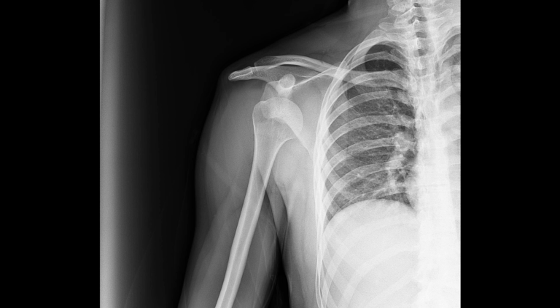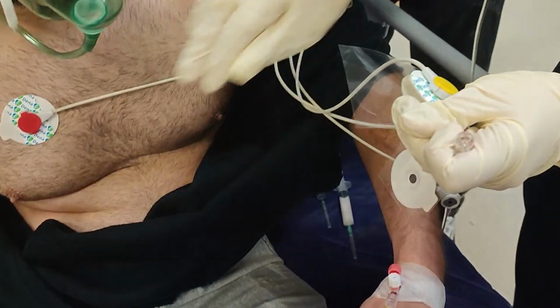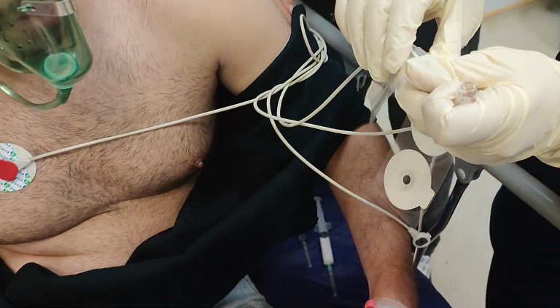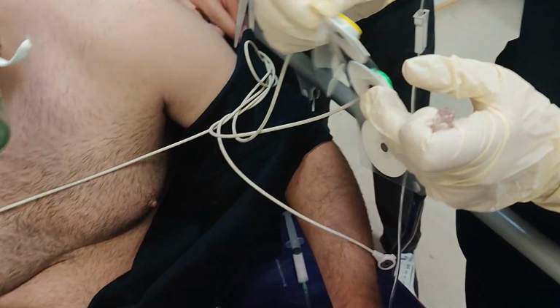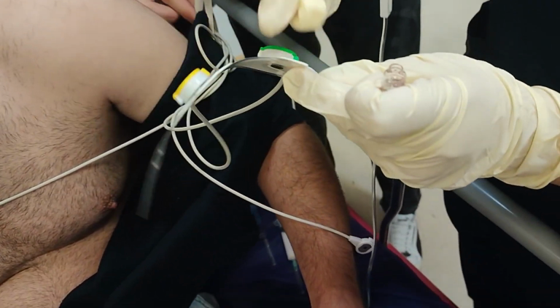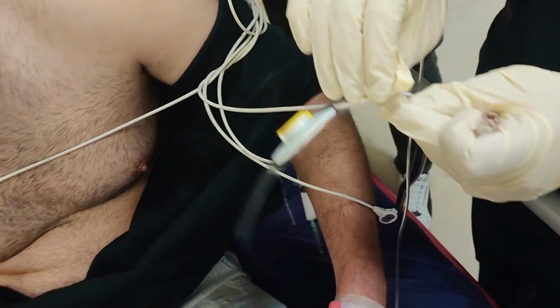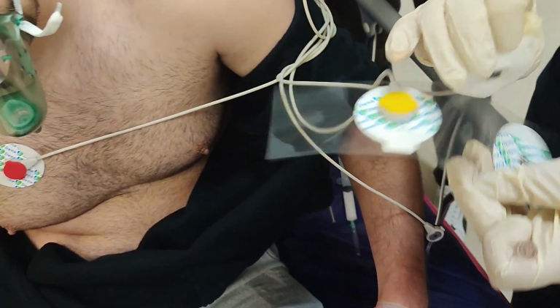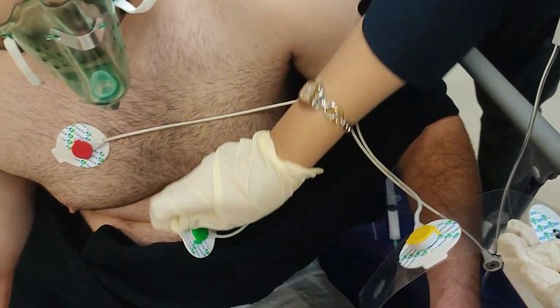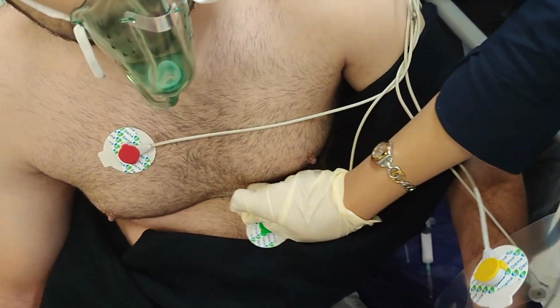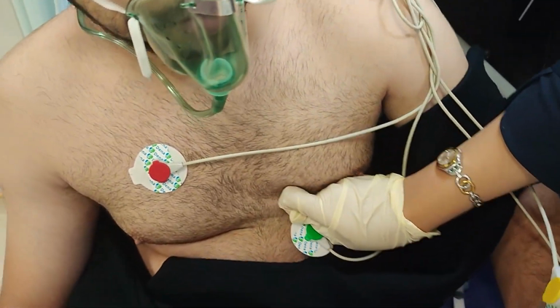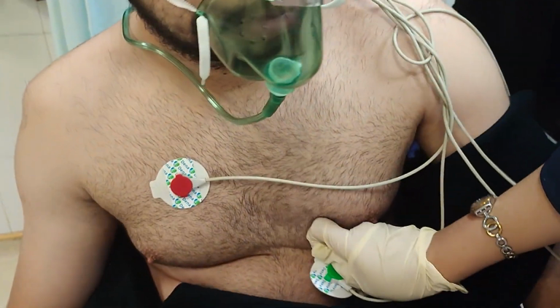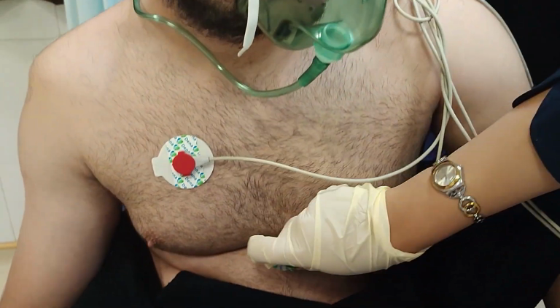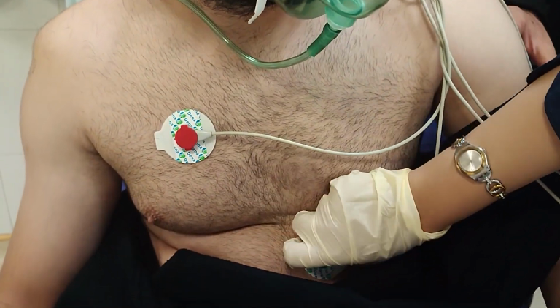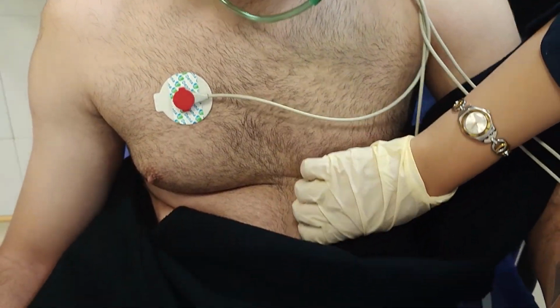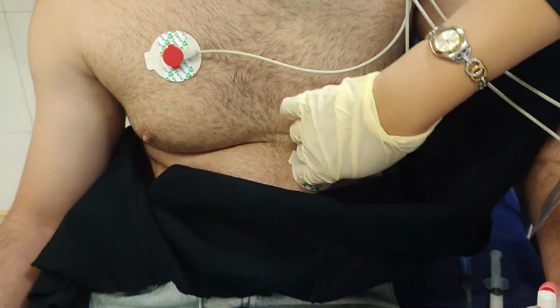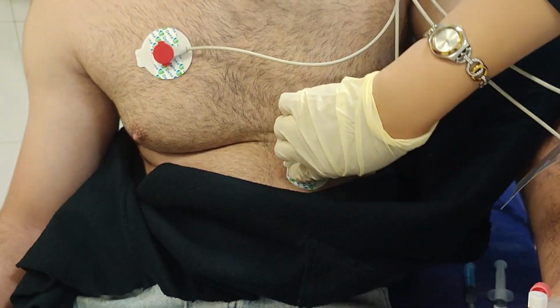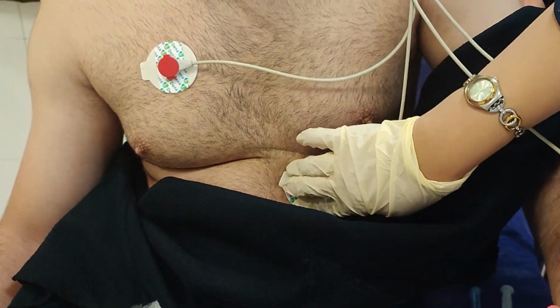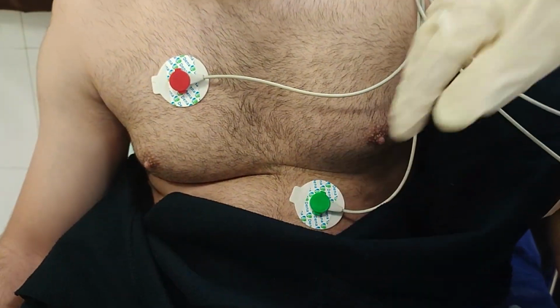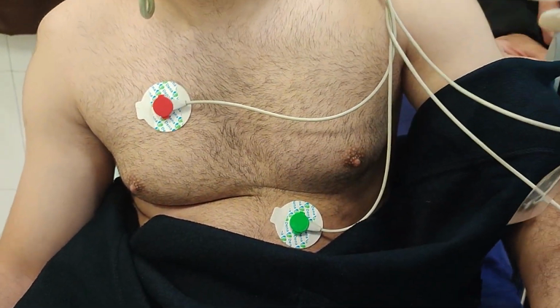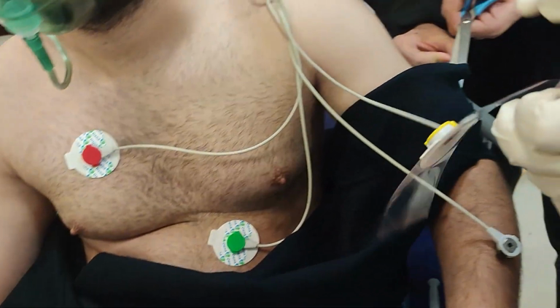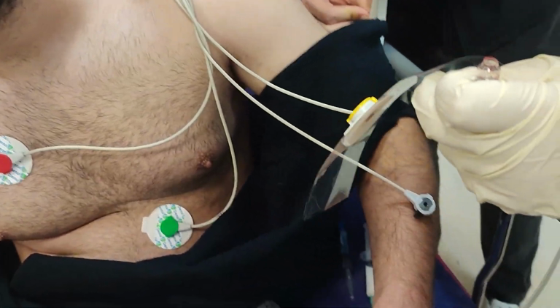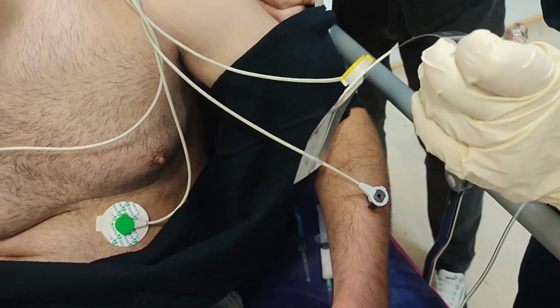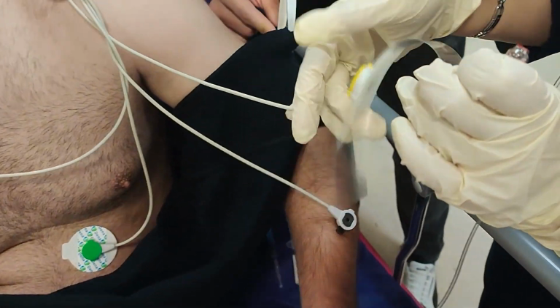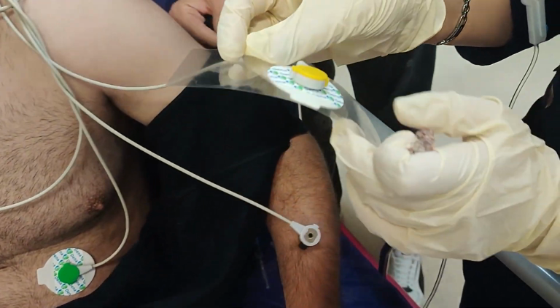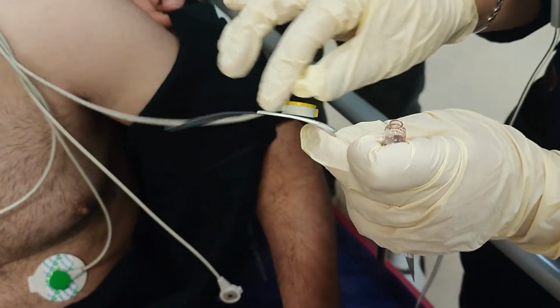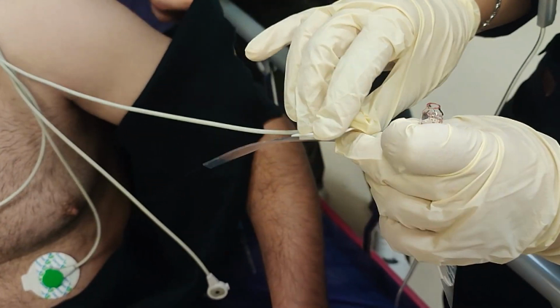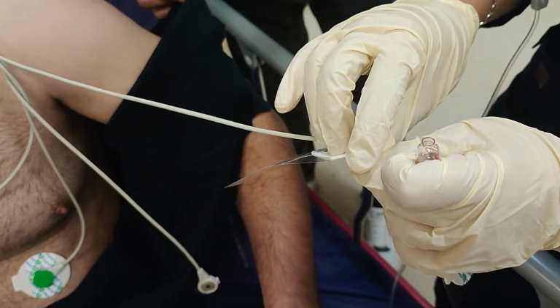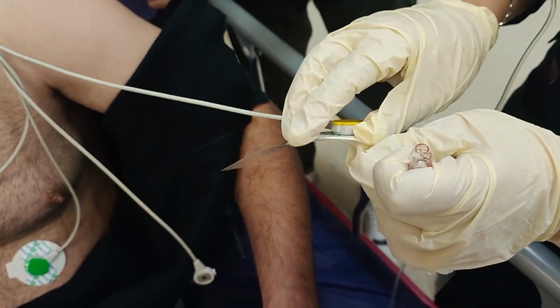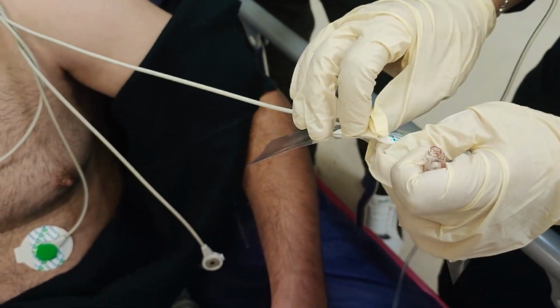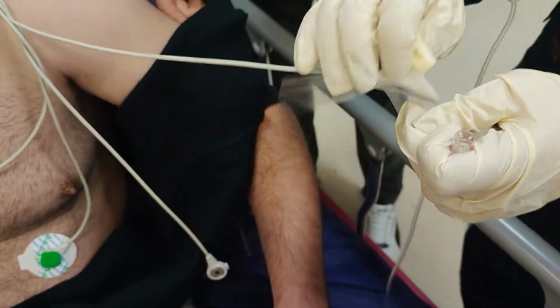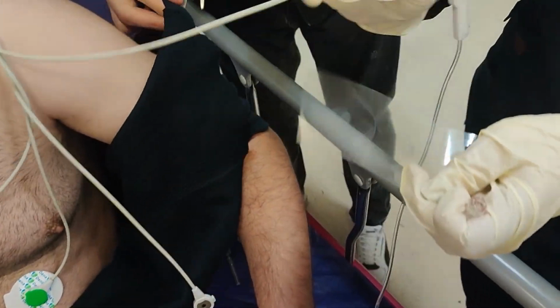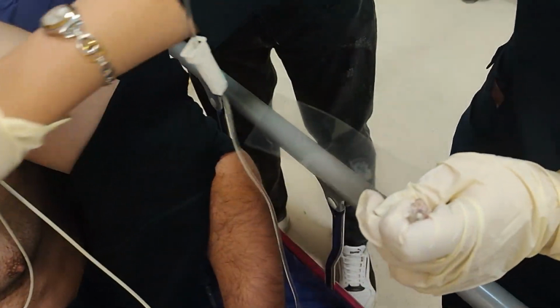Monitoring the patient before reduction is necessary to assess vital signs and to rule out vascular compromise. Generally, we must ensure the patient is stable and doesn't need any urgent attention, such as uncontrolled bleeding or shock.